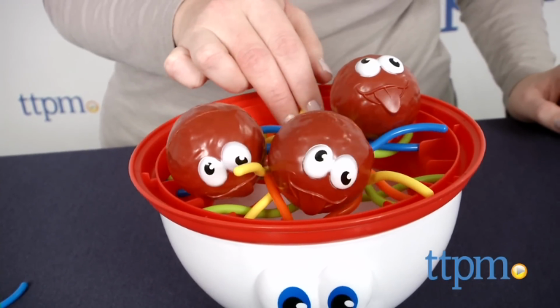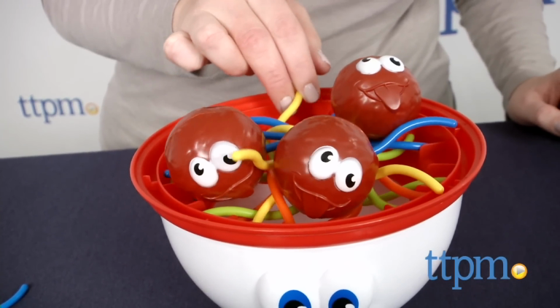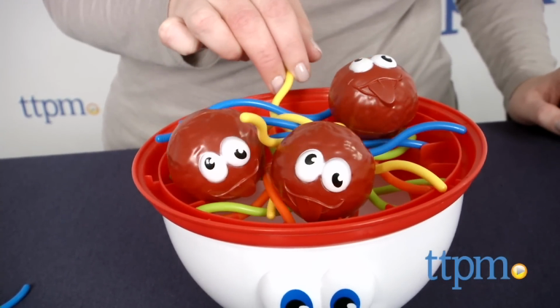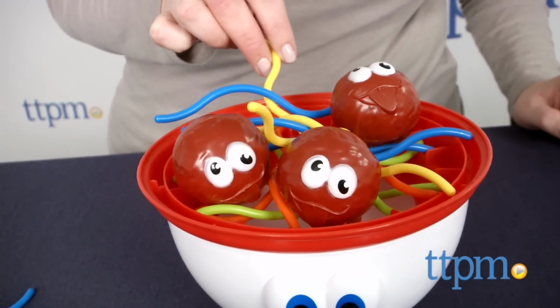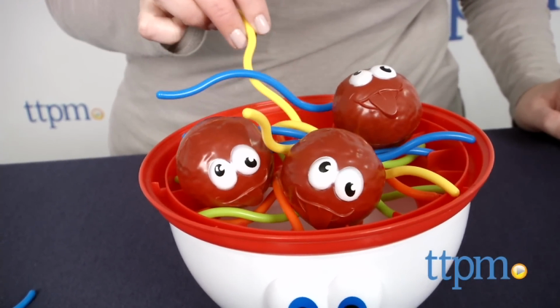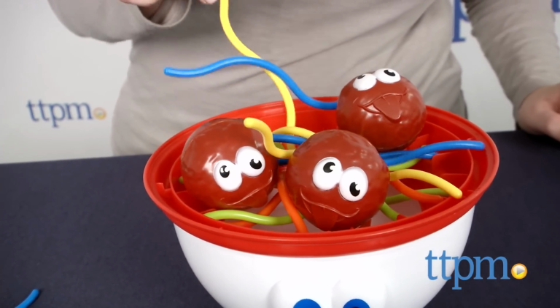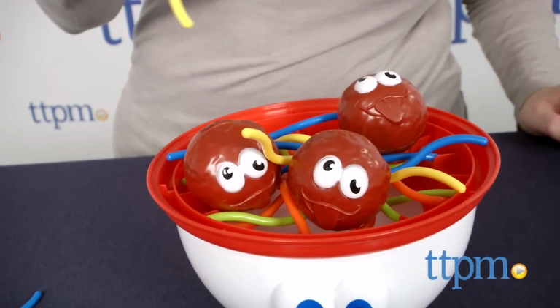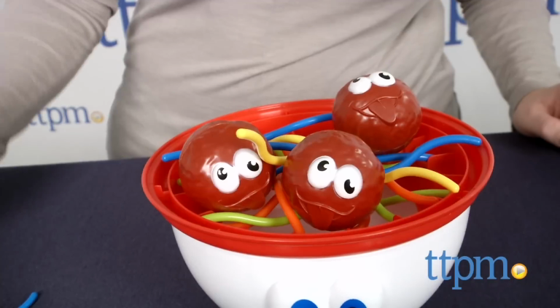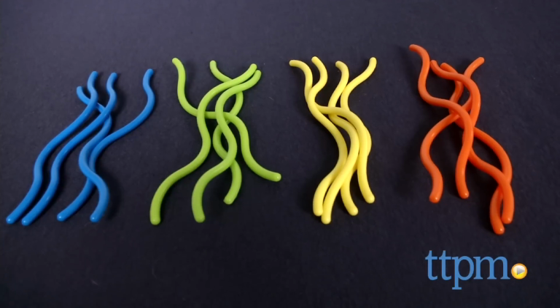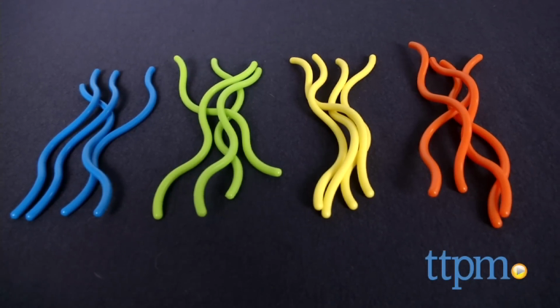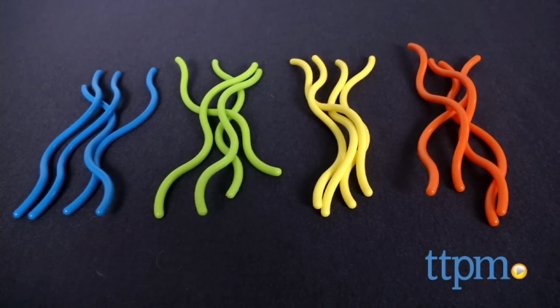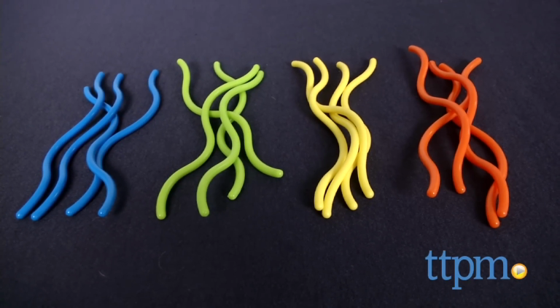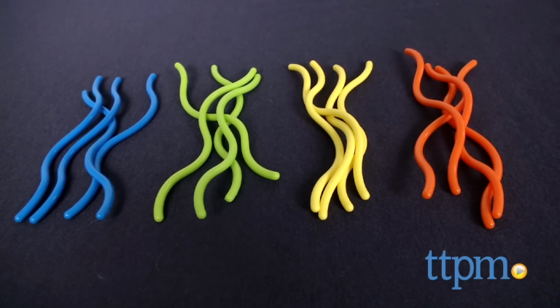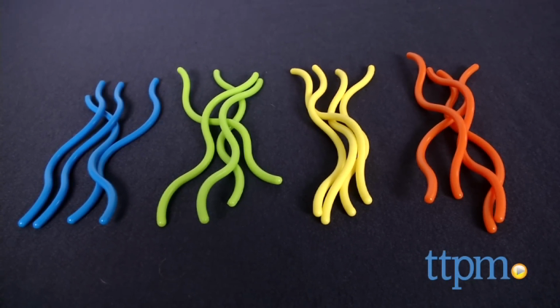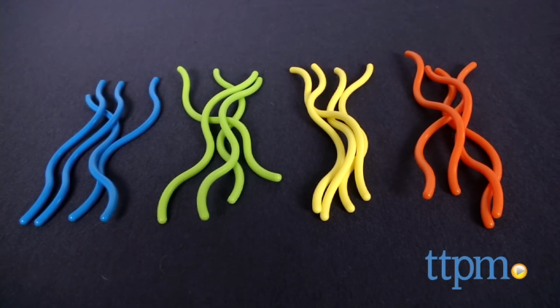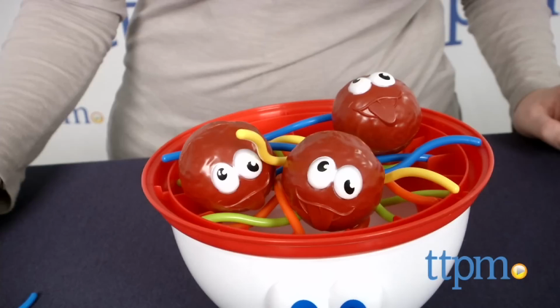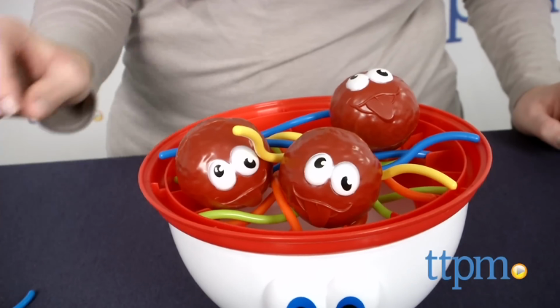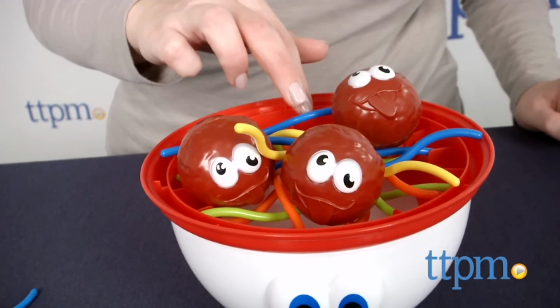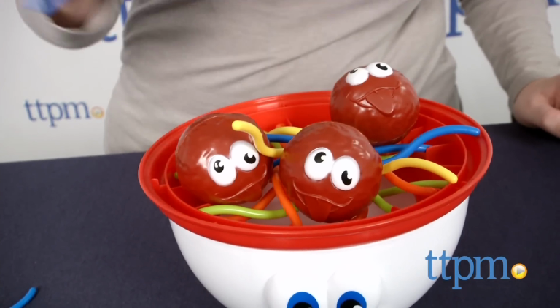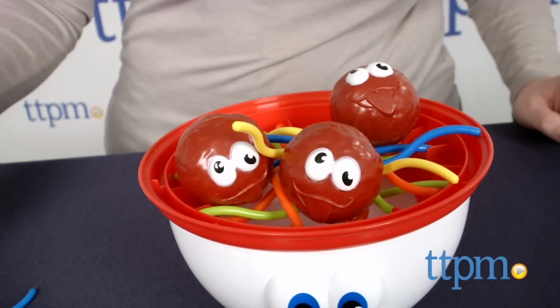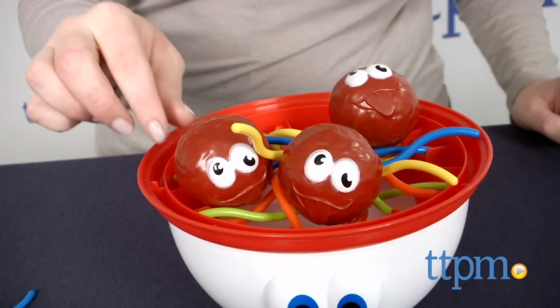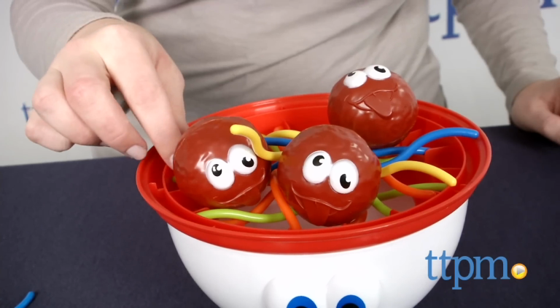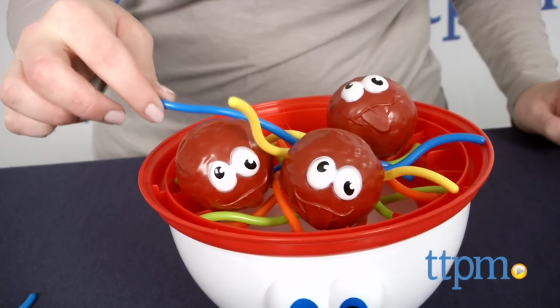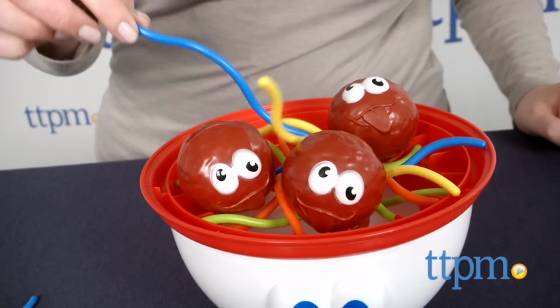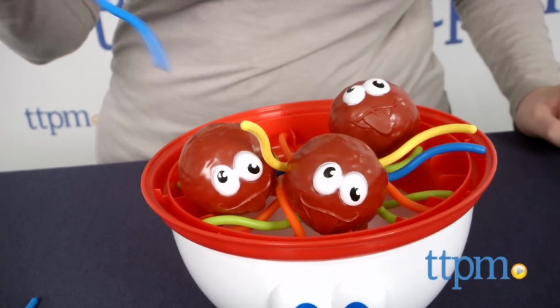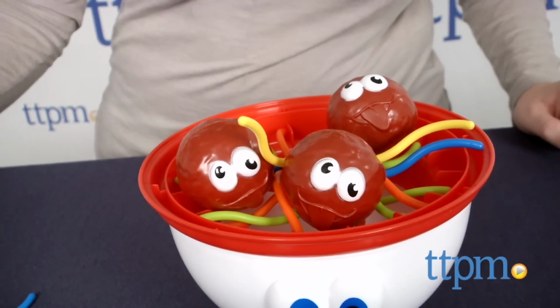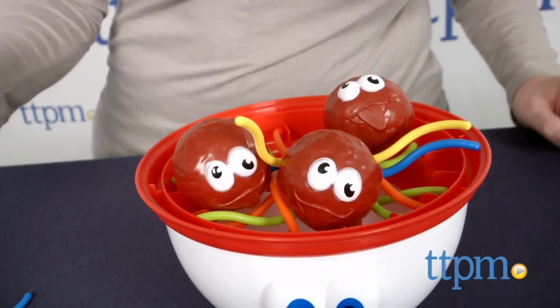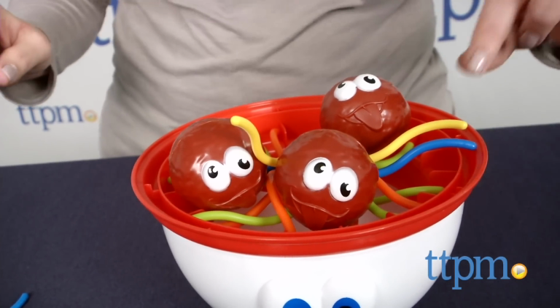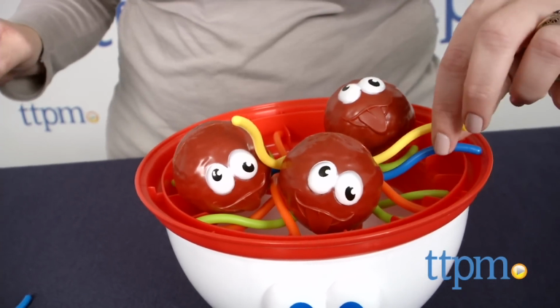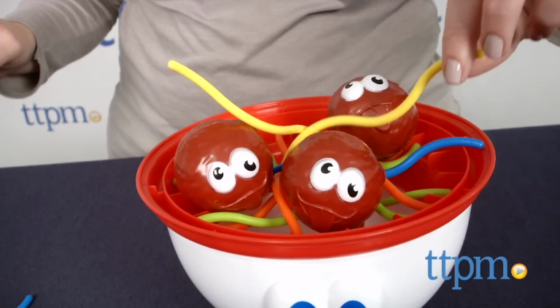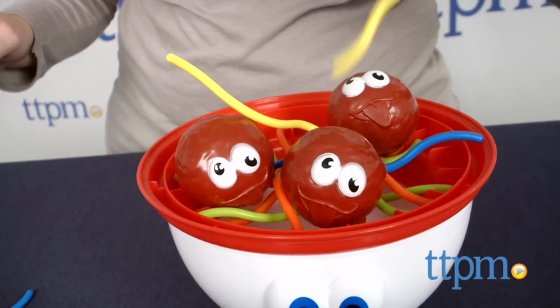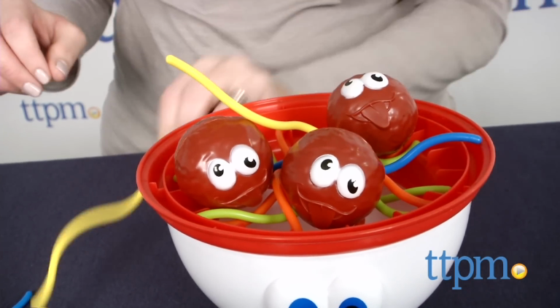In the second game, which is geared toward advanced players, players pick a color of skeddy and take turns removing all their colored strands without dropping the meatballs. As in the first game, if a meatball falls, the bowl will tip over and scatter the skeddy. The player with the most skeddy wins.